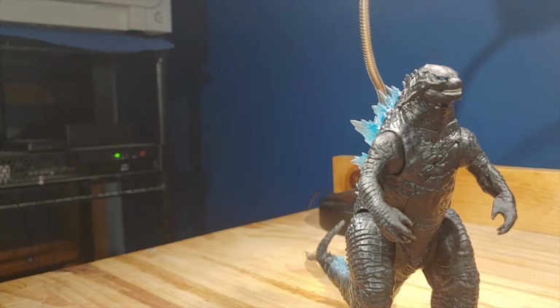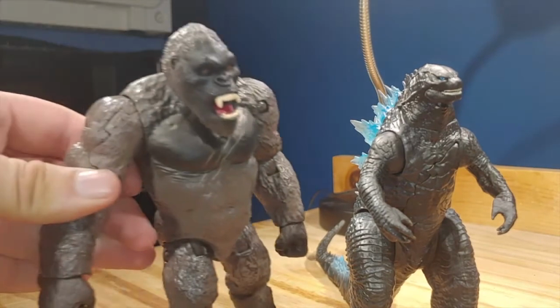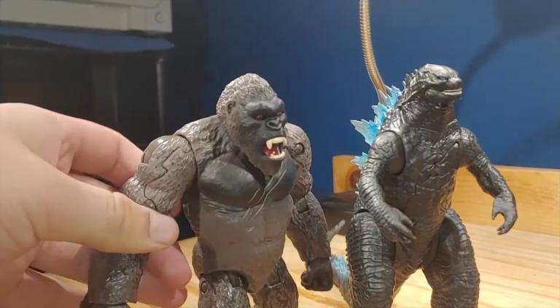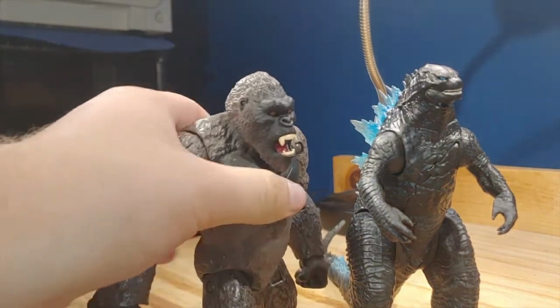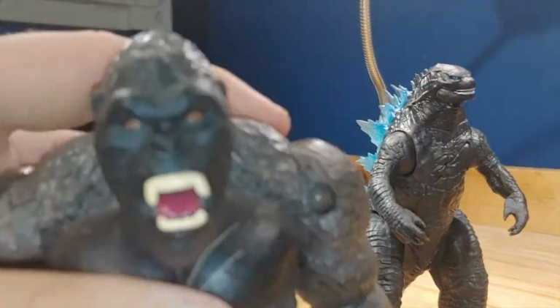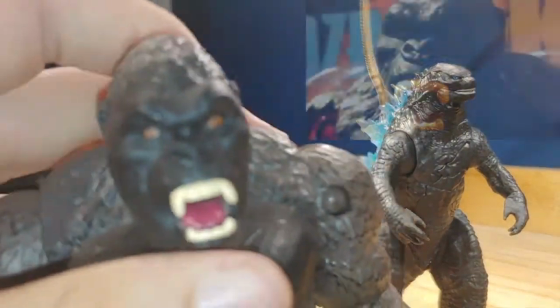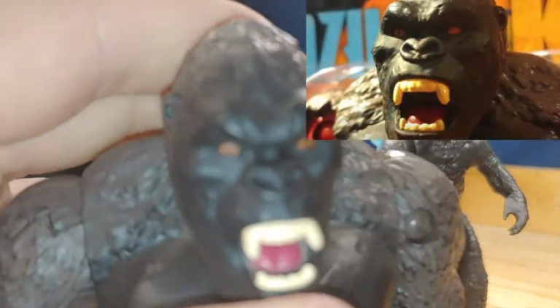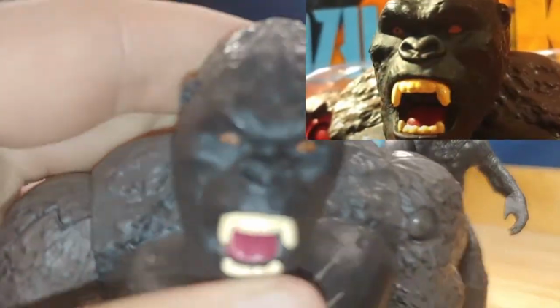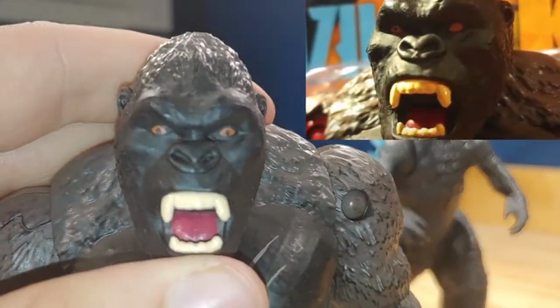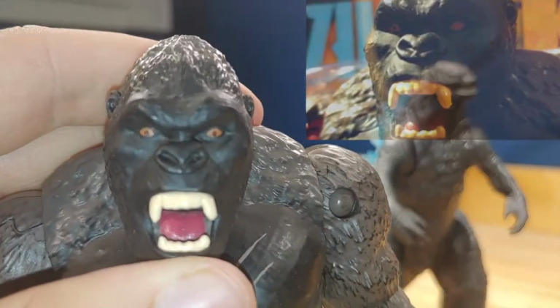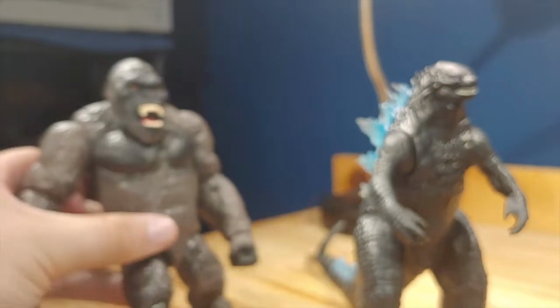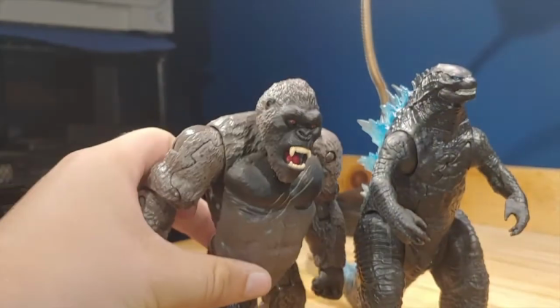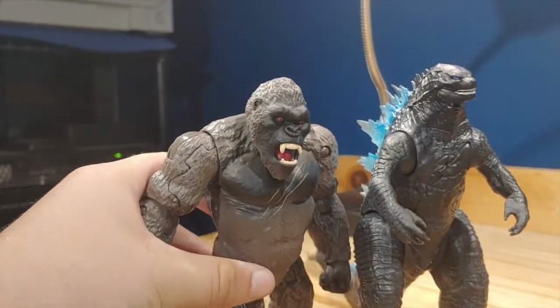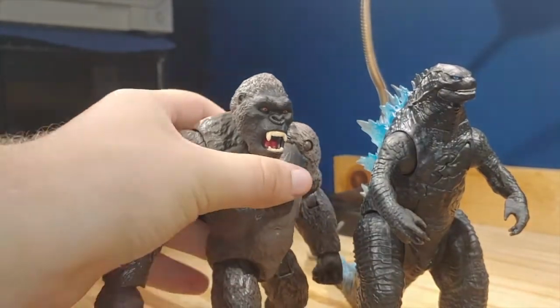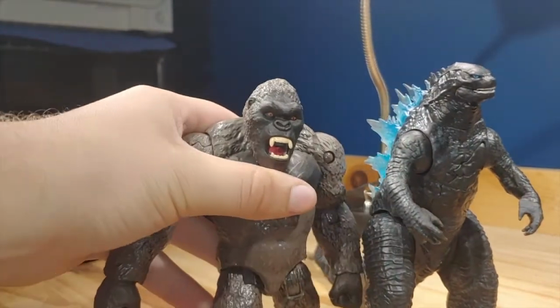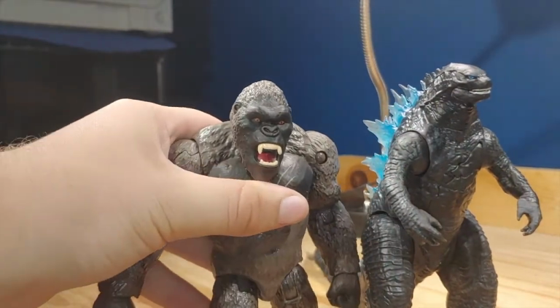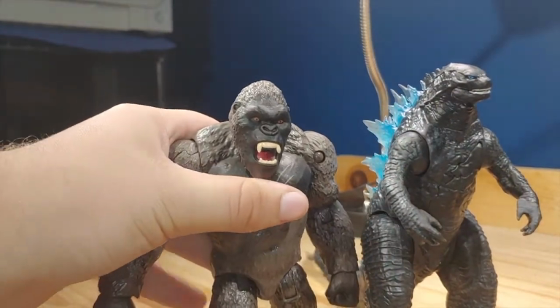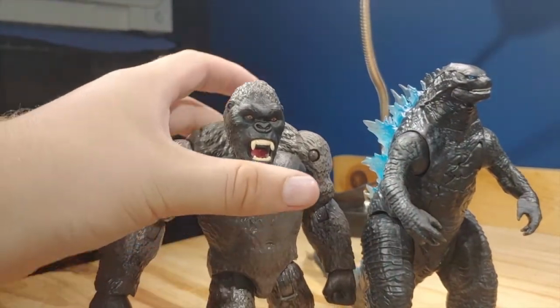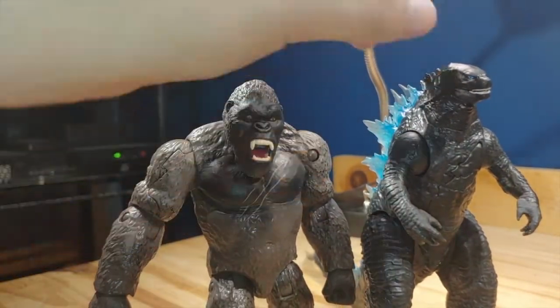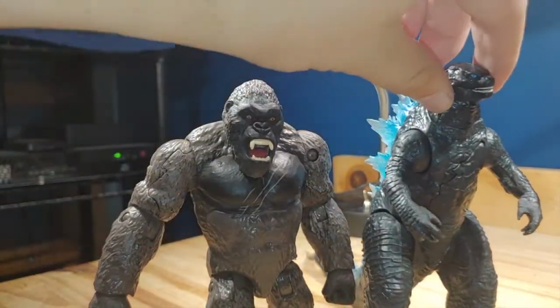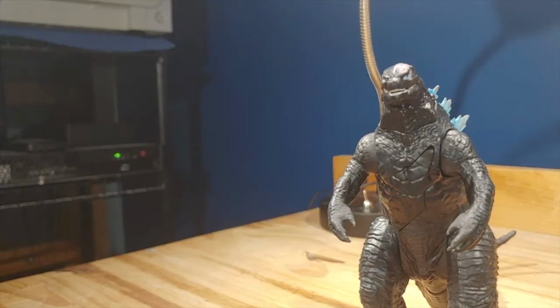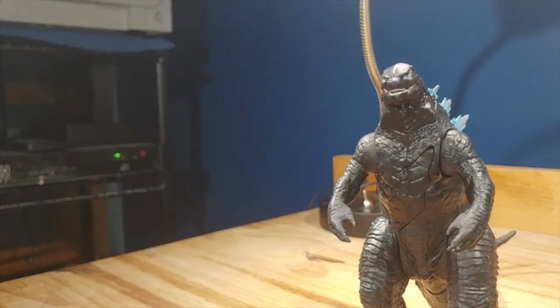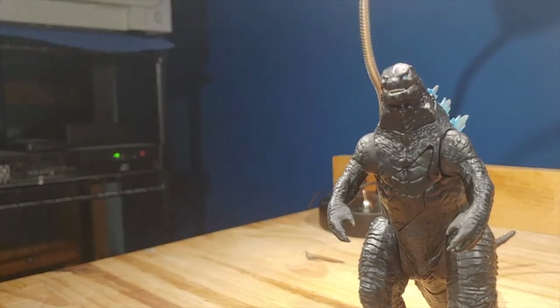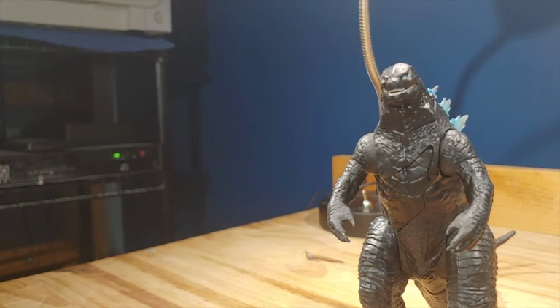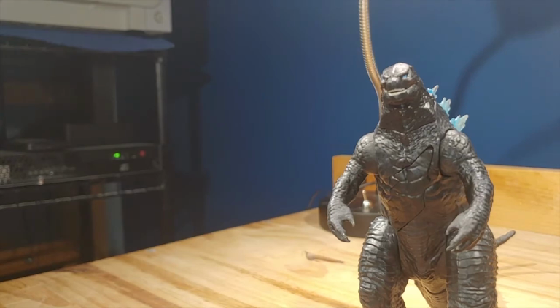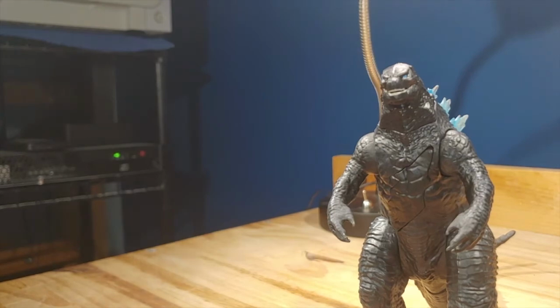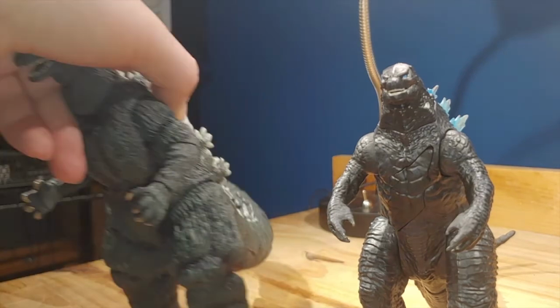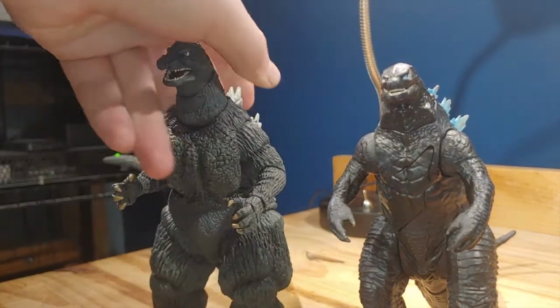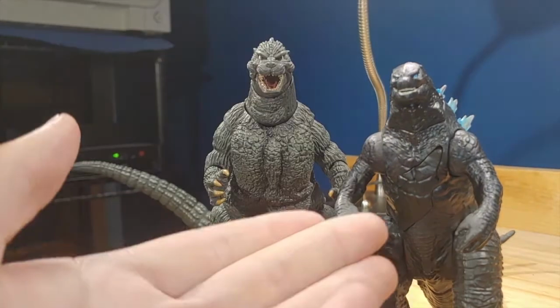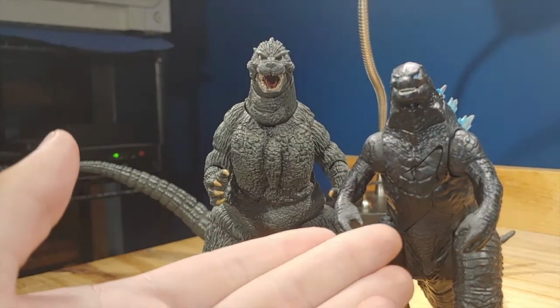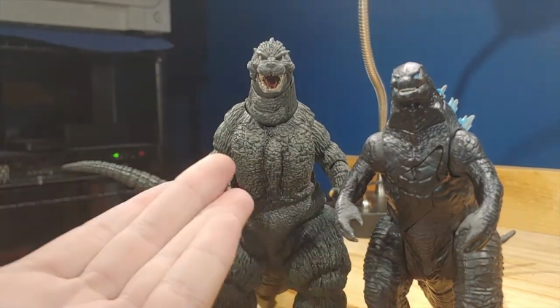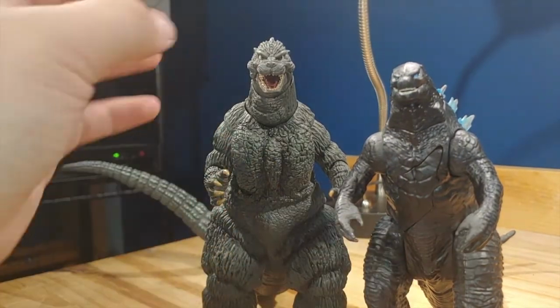For some size comparison, here it is next to the six-inch Kong — little update: I did fix the eyes. Kong is actually smaller than Godzilla.